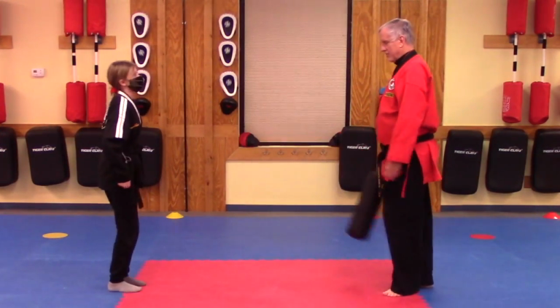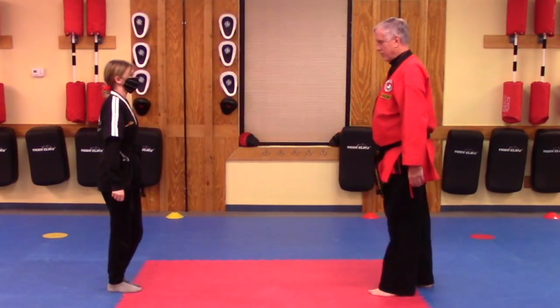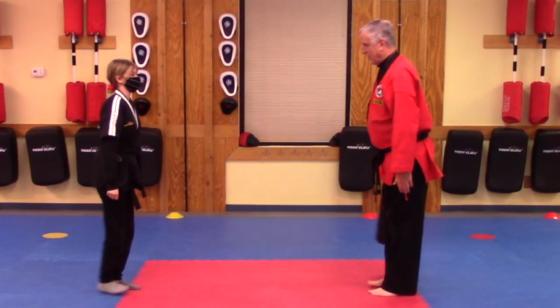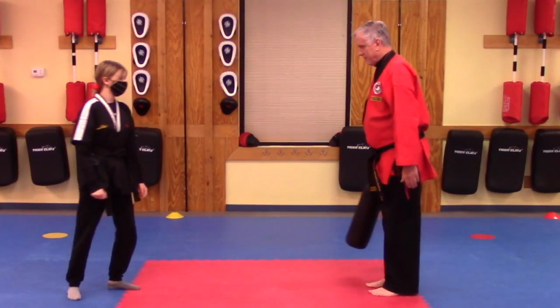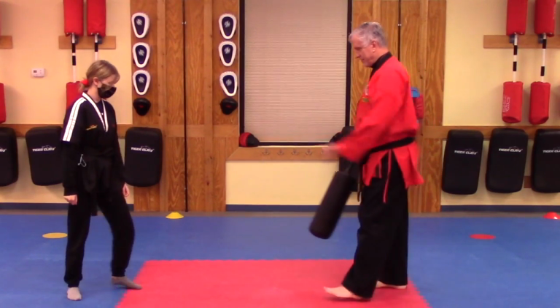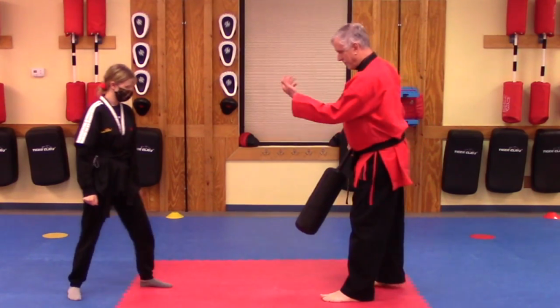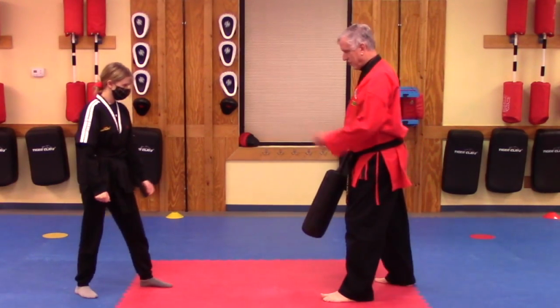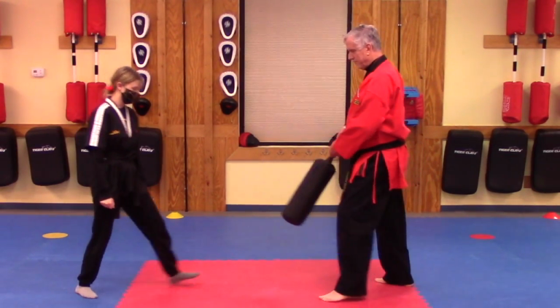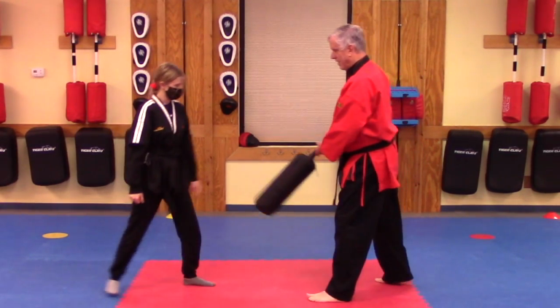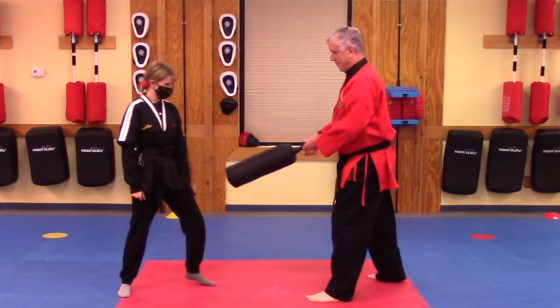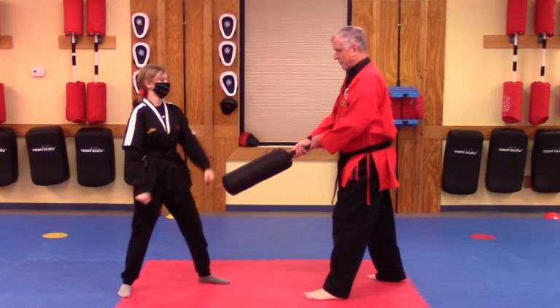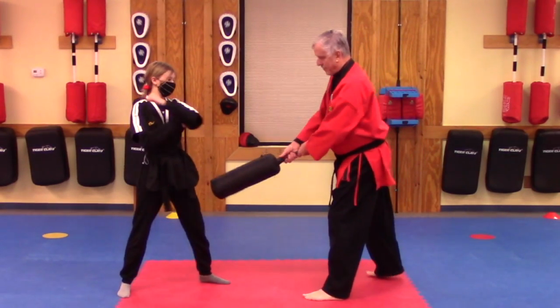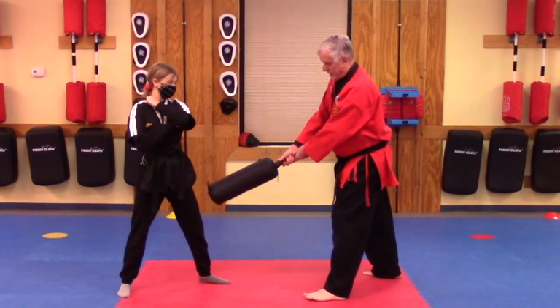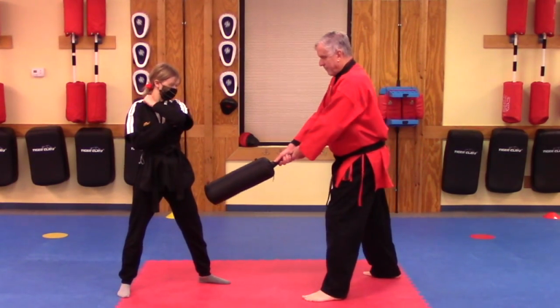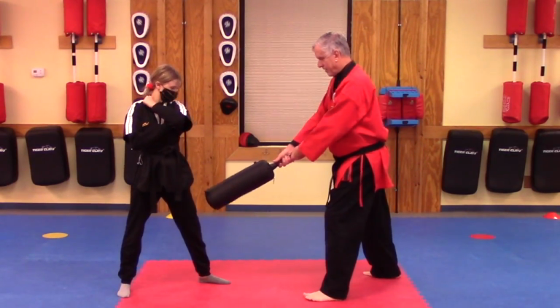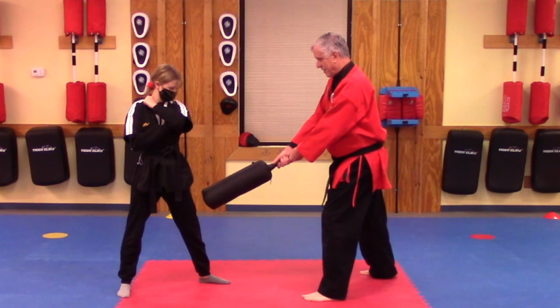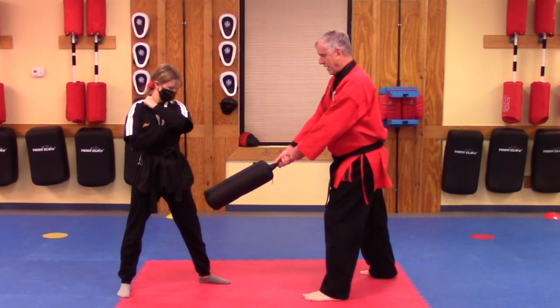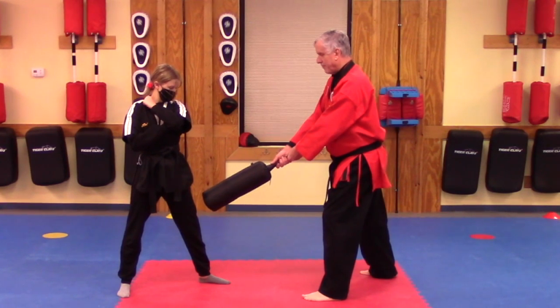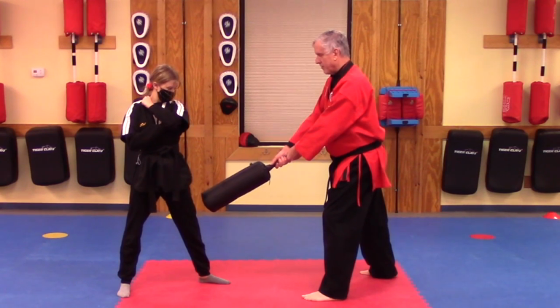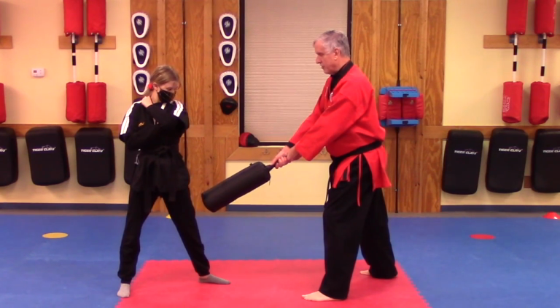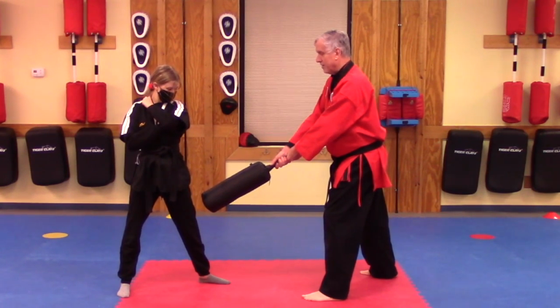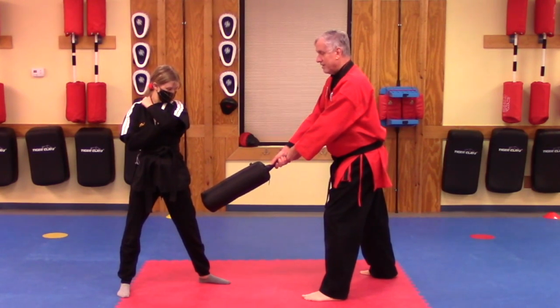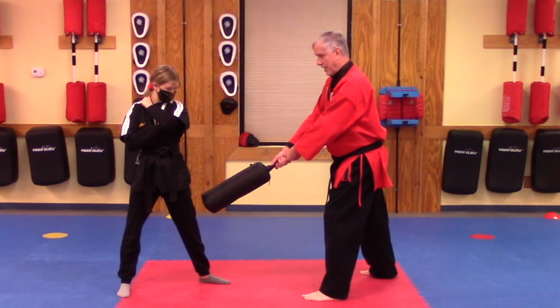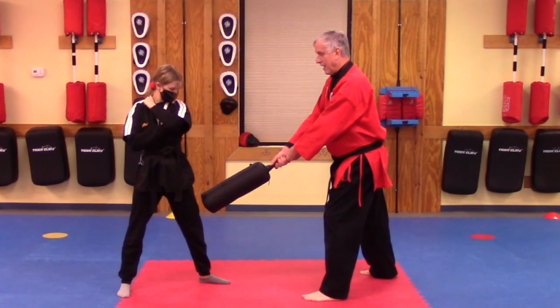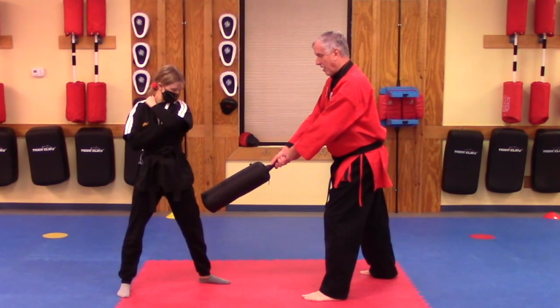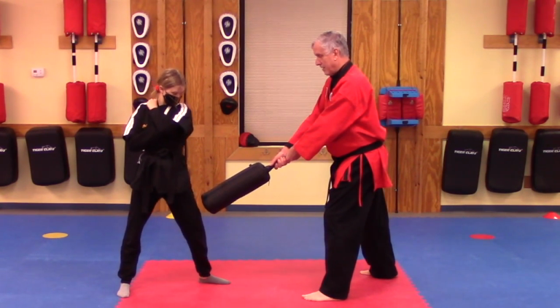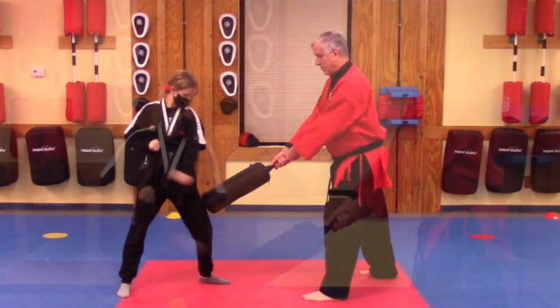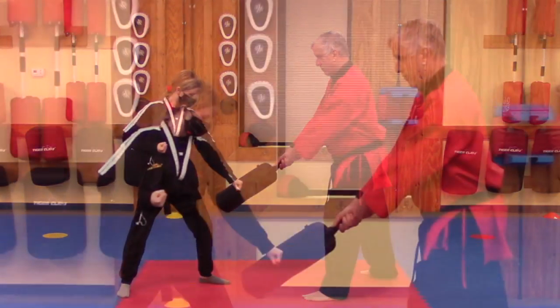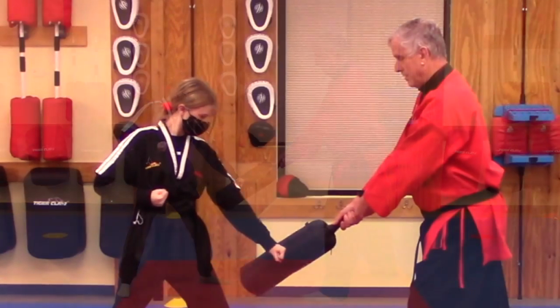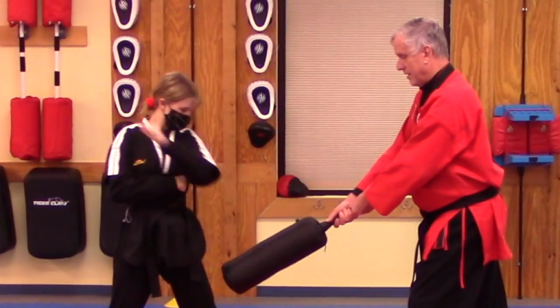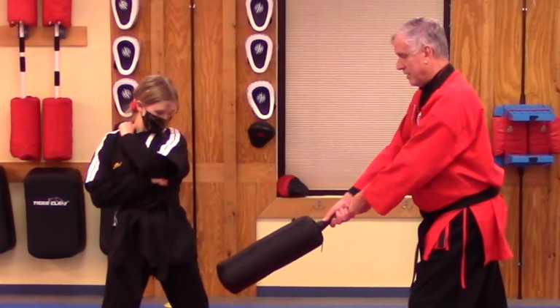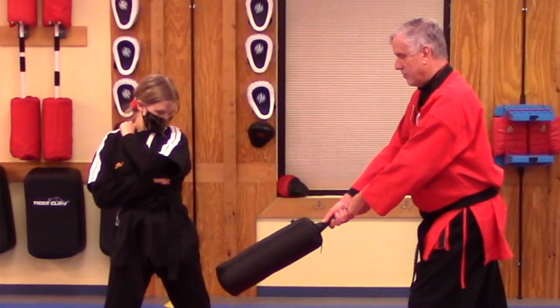Into a good front stance. Let's move in closer — right above her knee. She's going to go ahead and block. One, two.